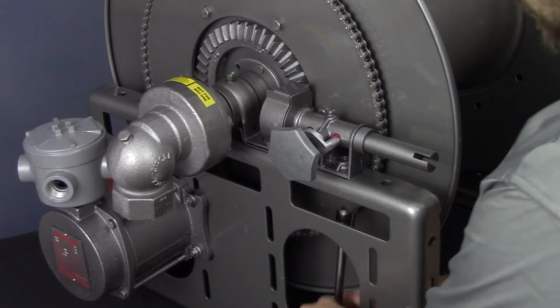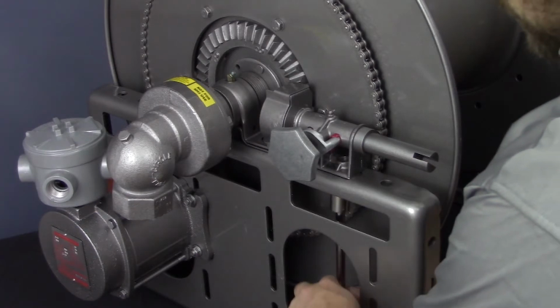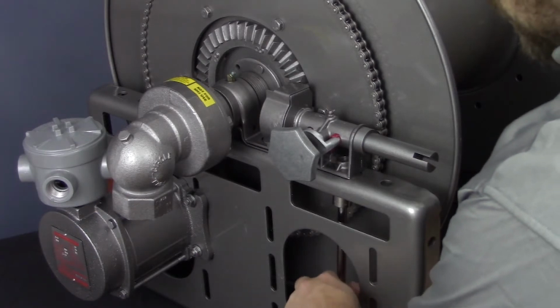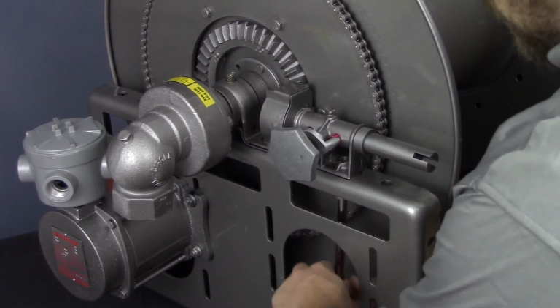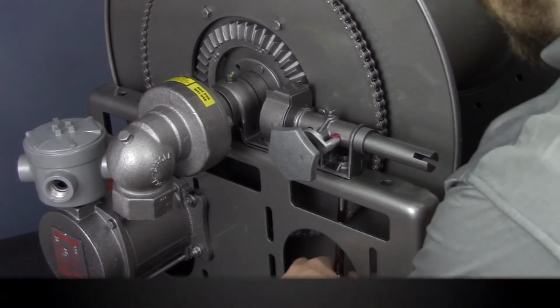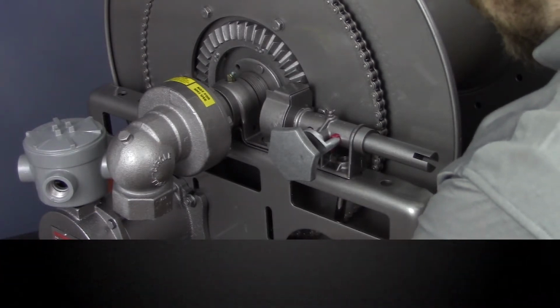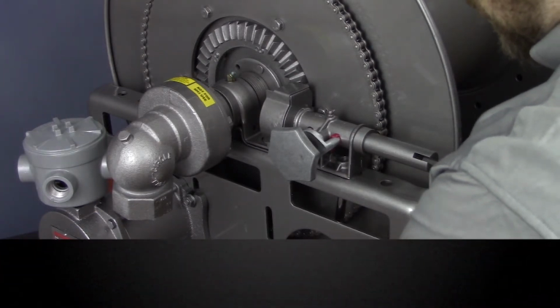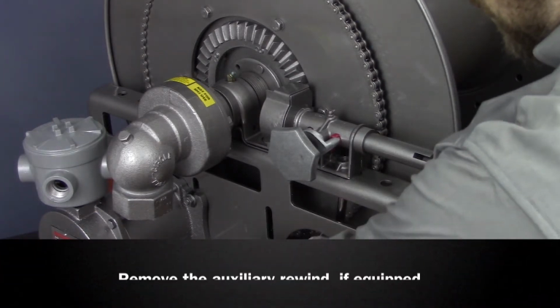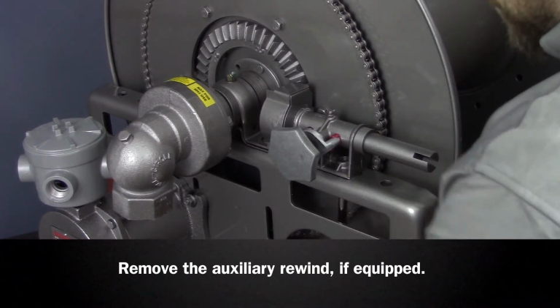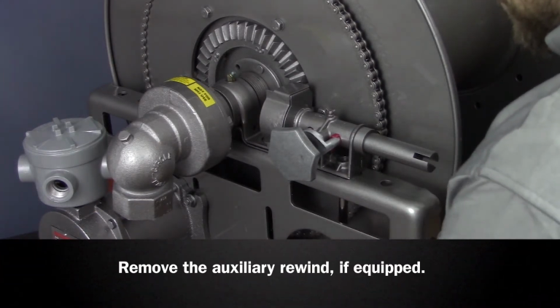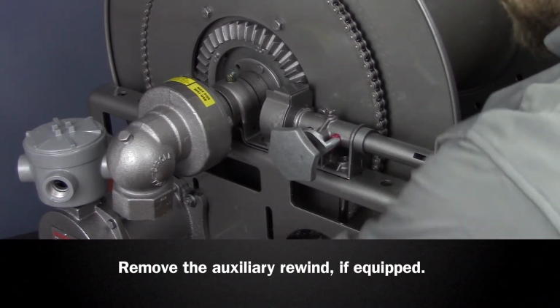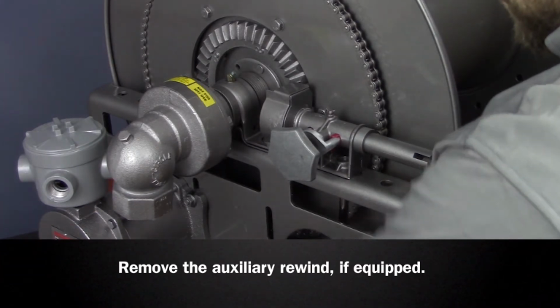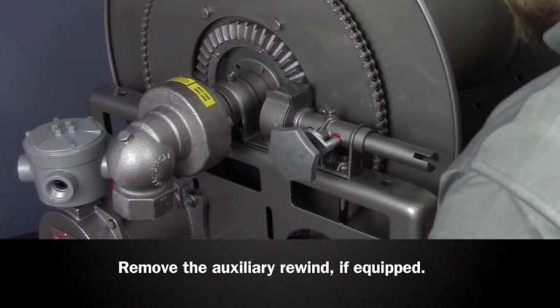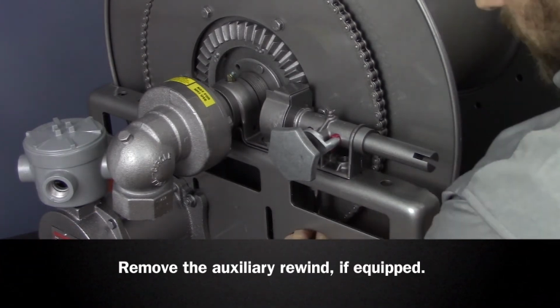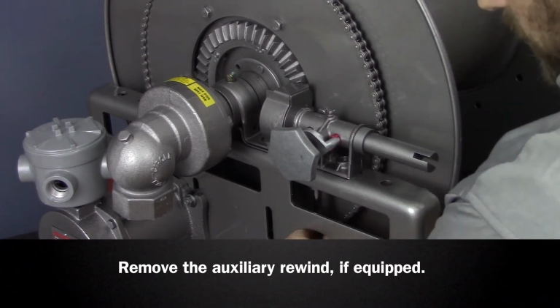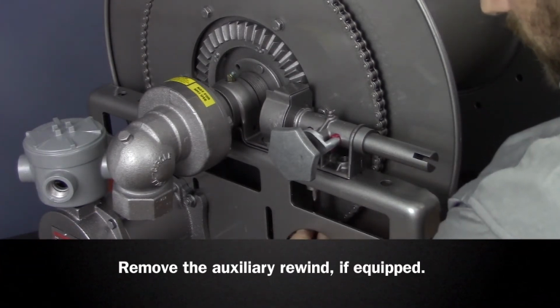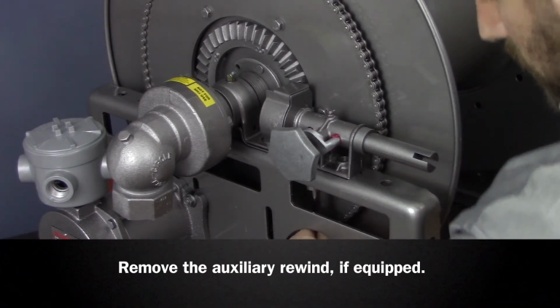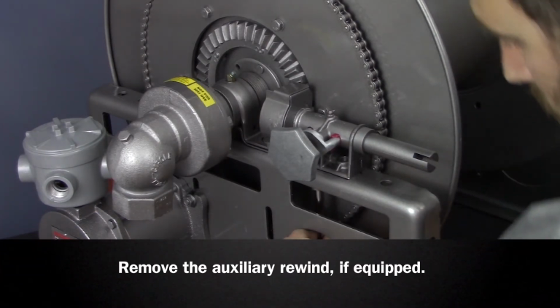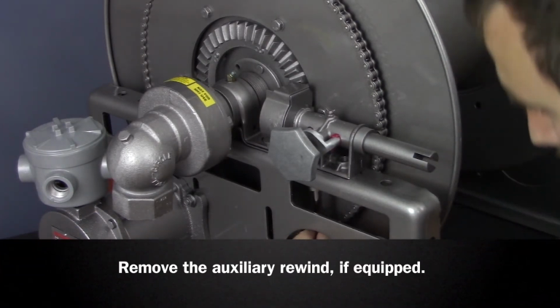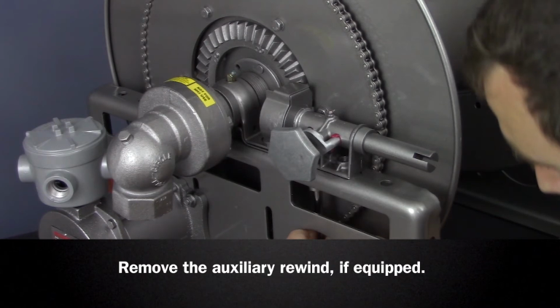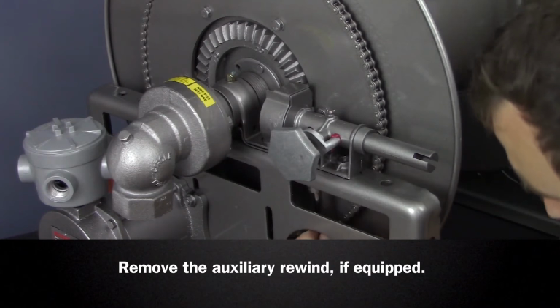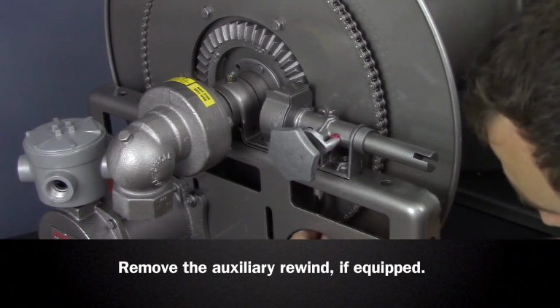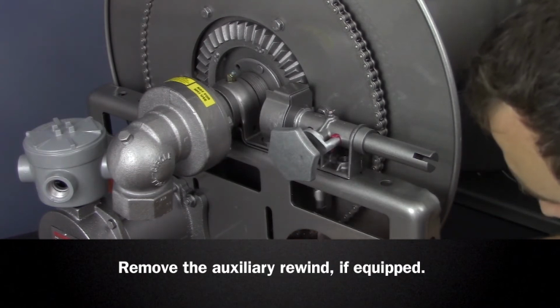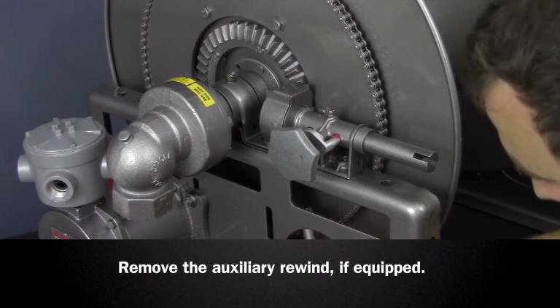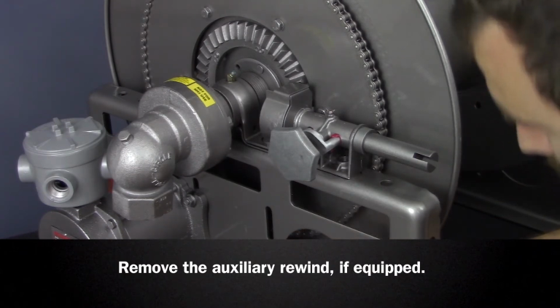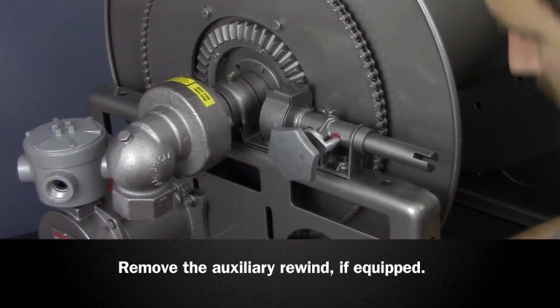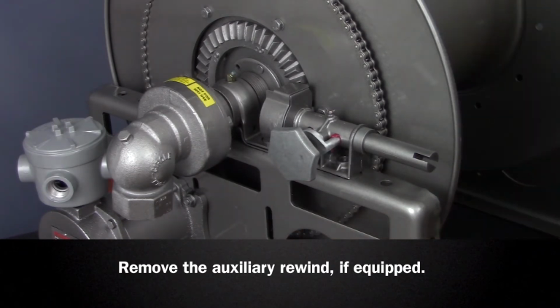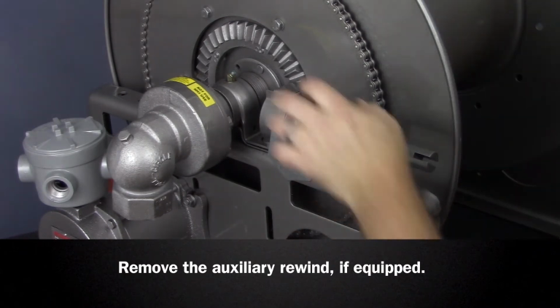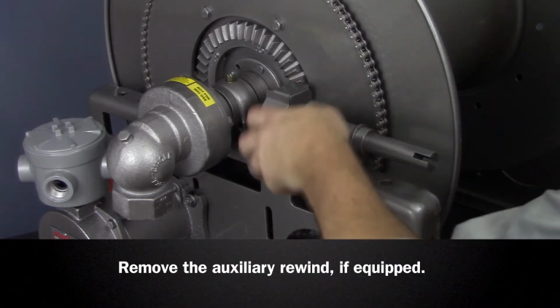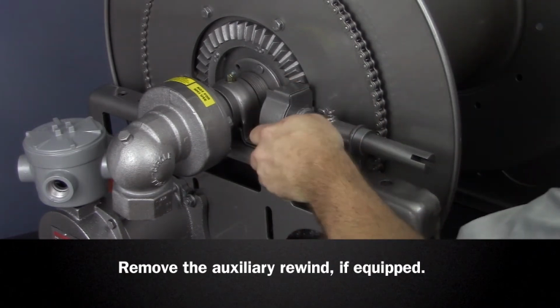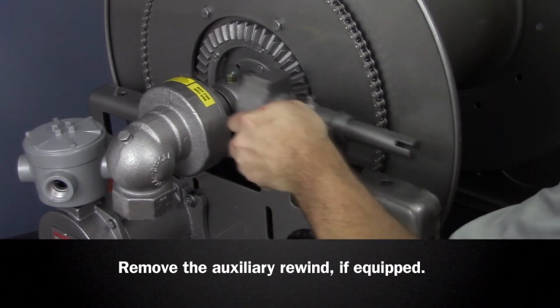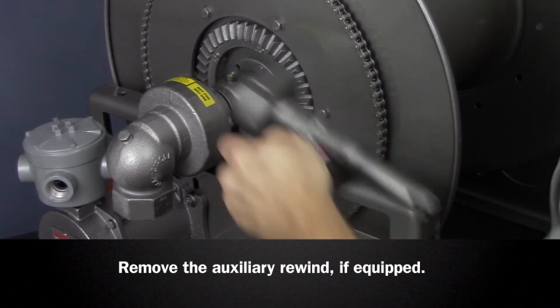It may be necessary to remove the auxiliary rewind to access the bearing if your reel is equipped with one. Simply remove the mounting hardware and set aside.